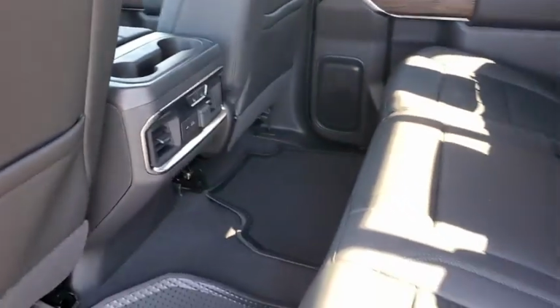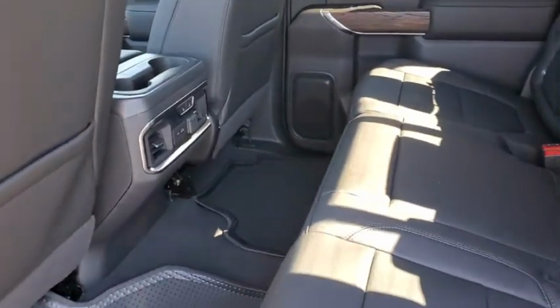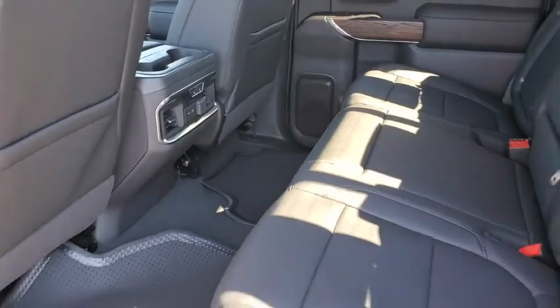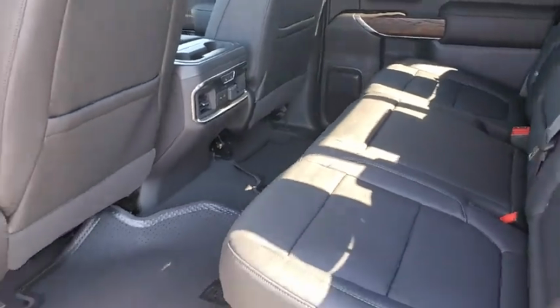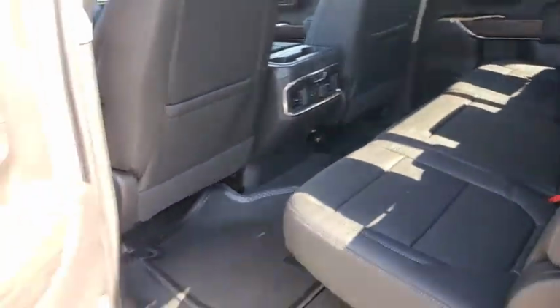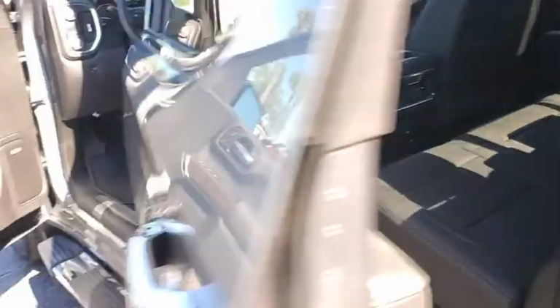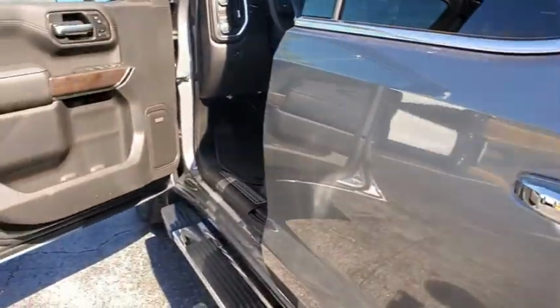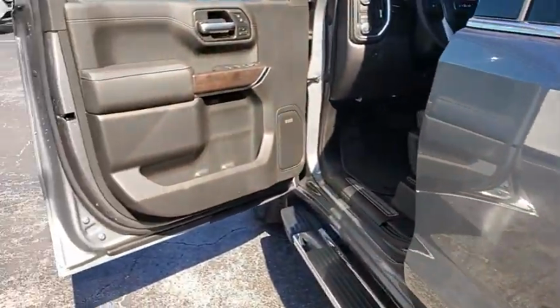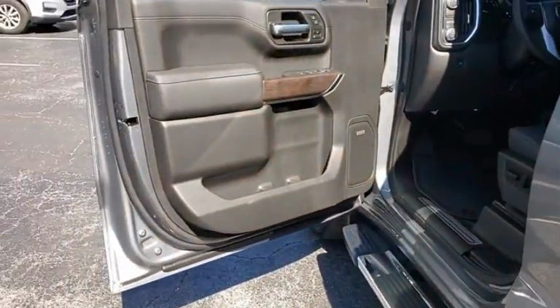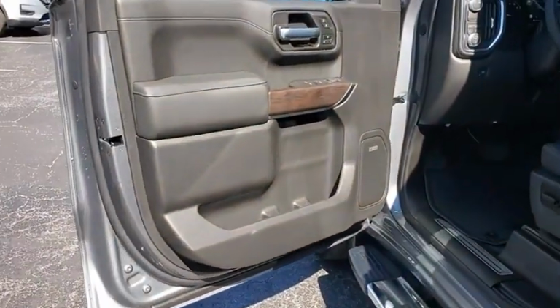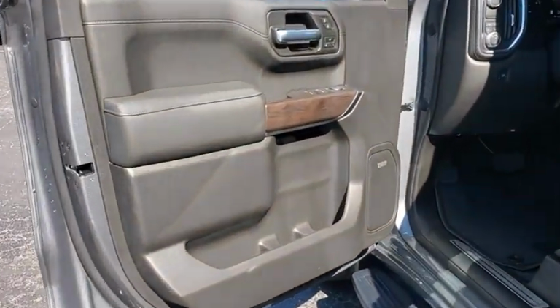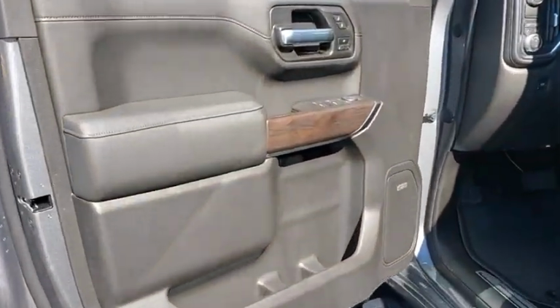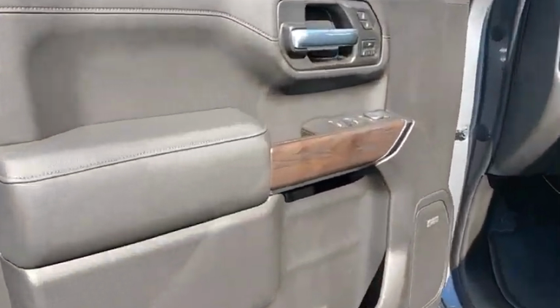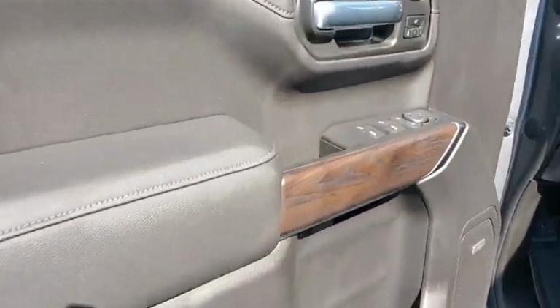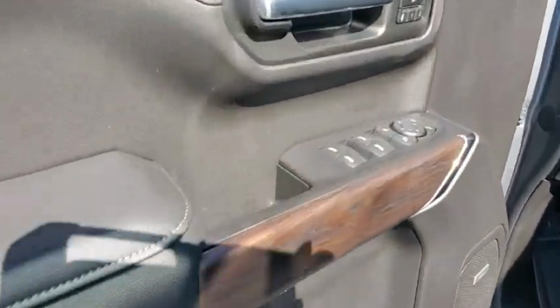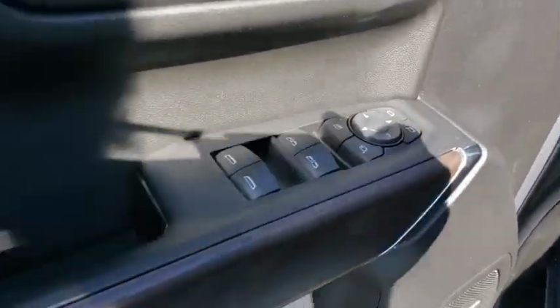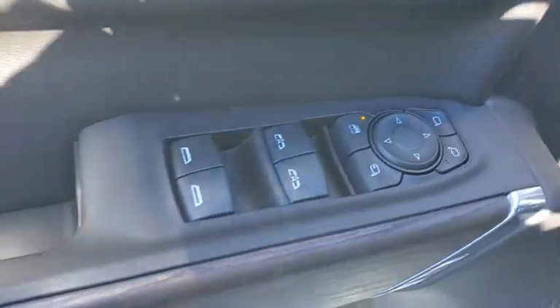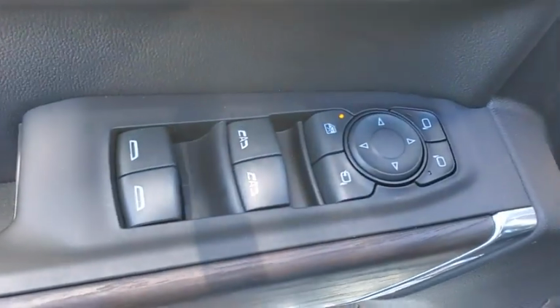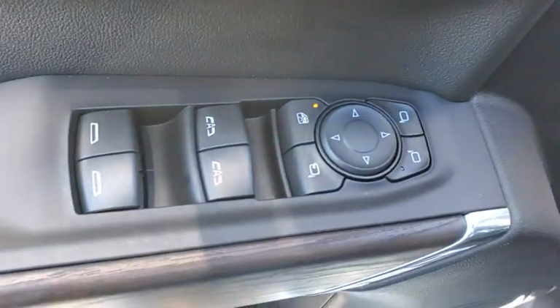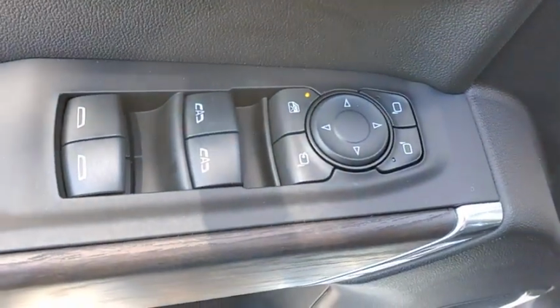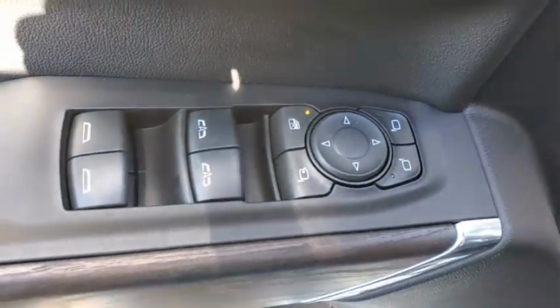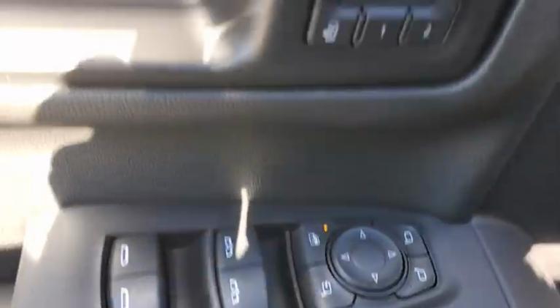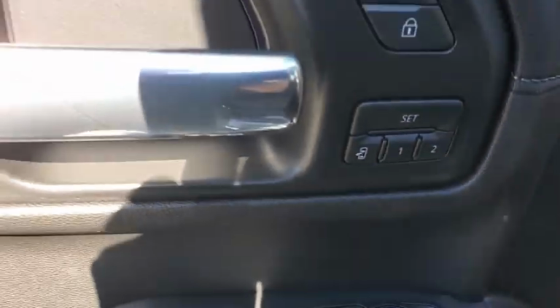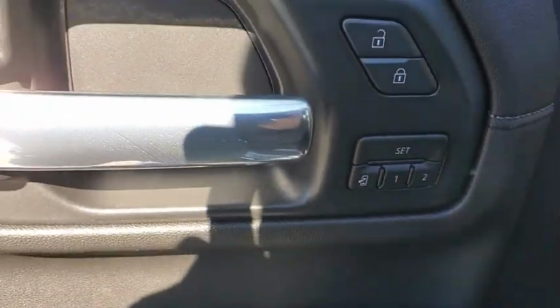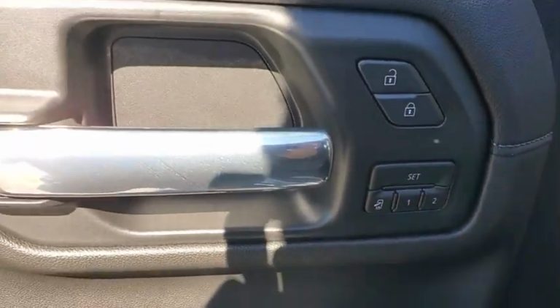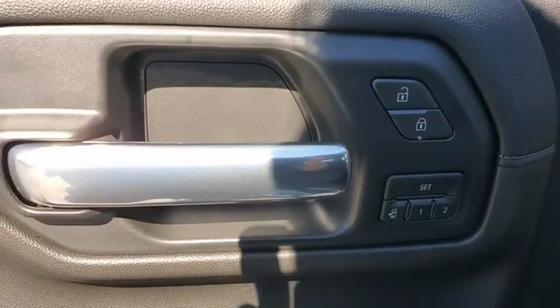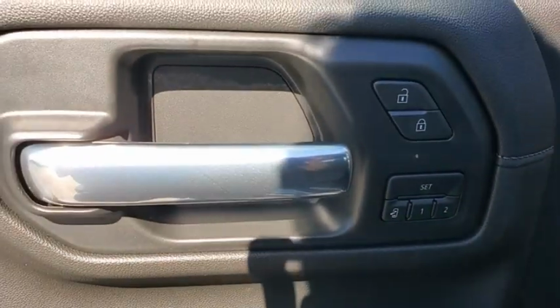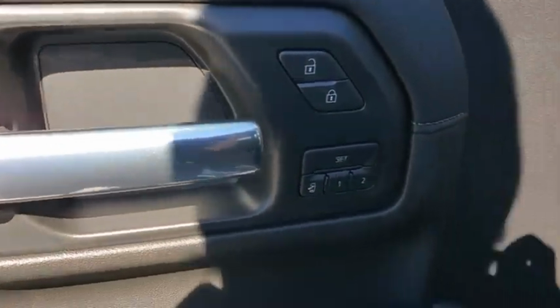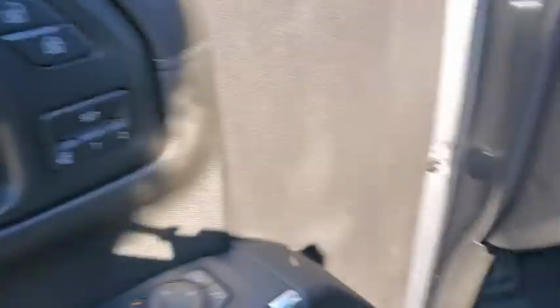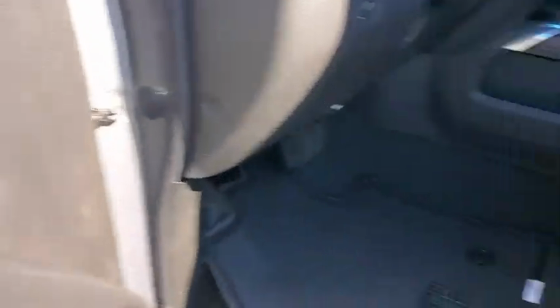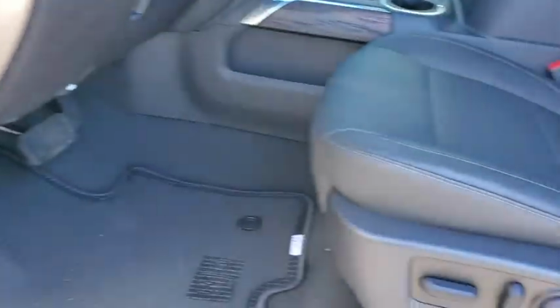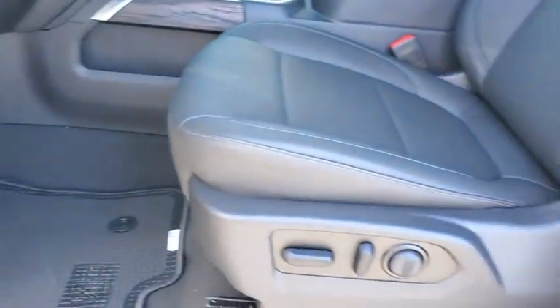Universal garage door opener, electronic stability control, trip computer, compass, power door lock, heated front seats, heated steering wheel, fog lights, rear window defroster.